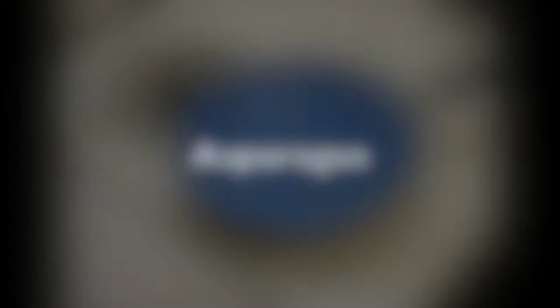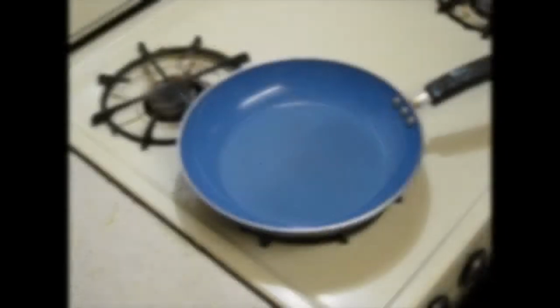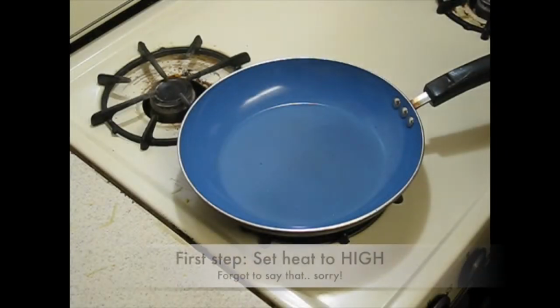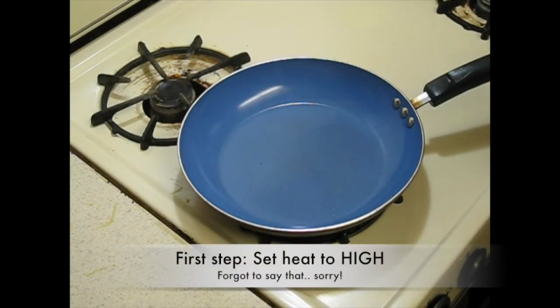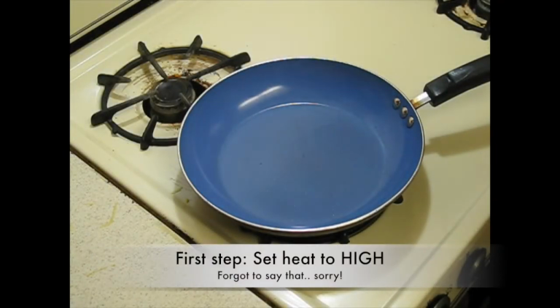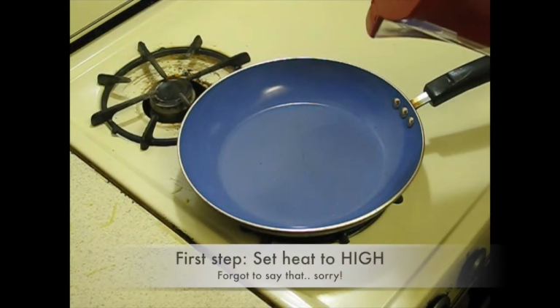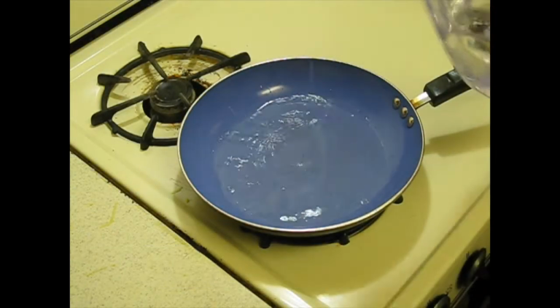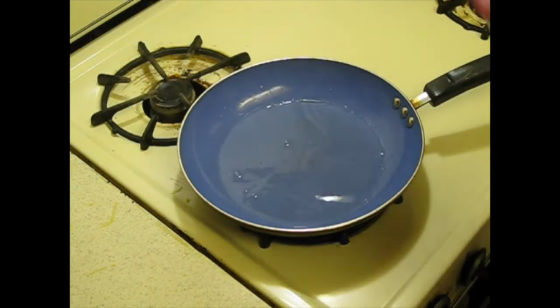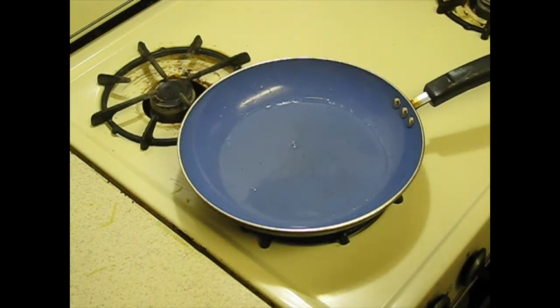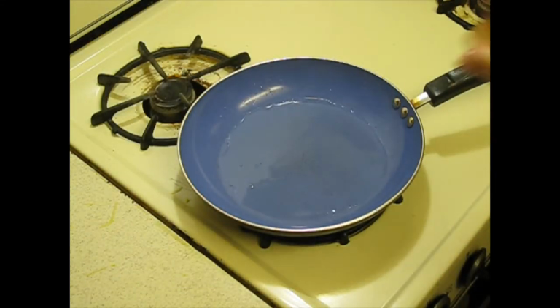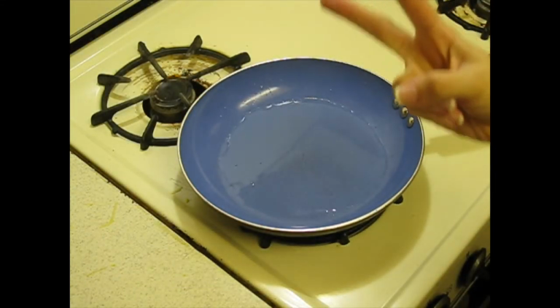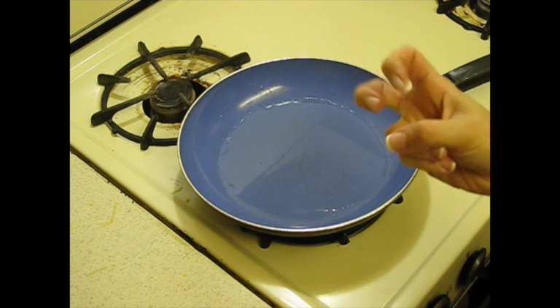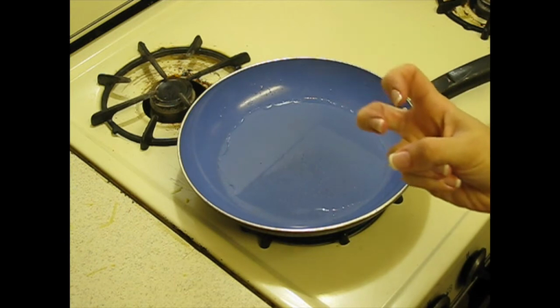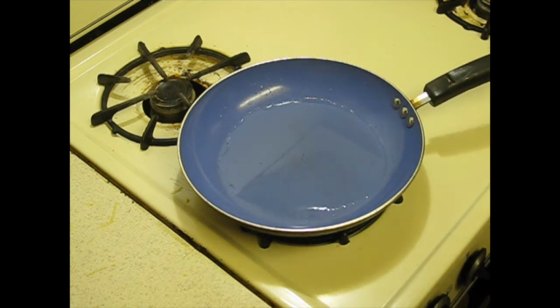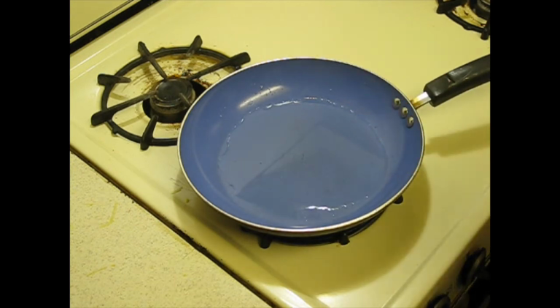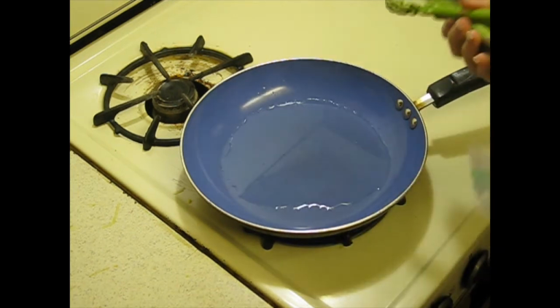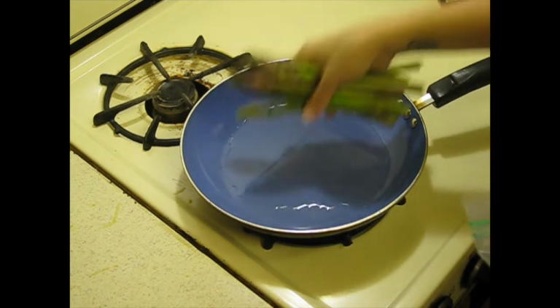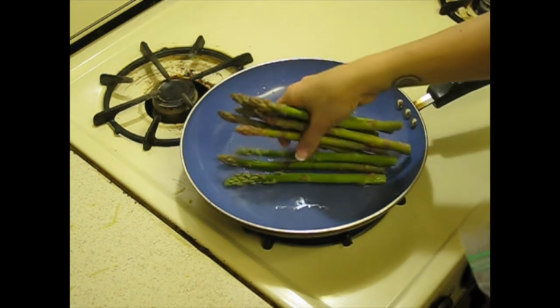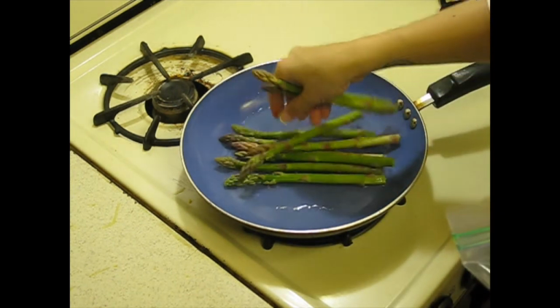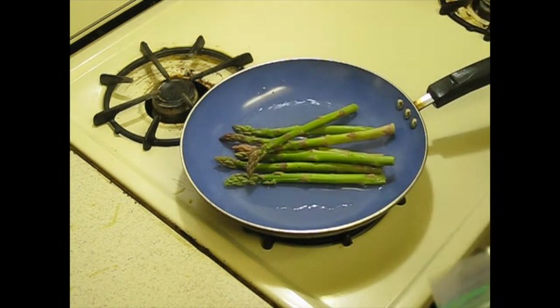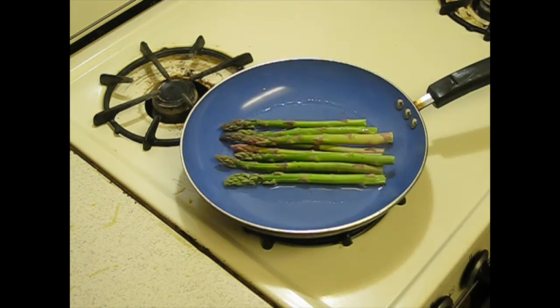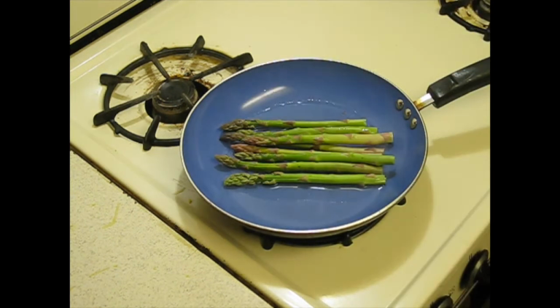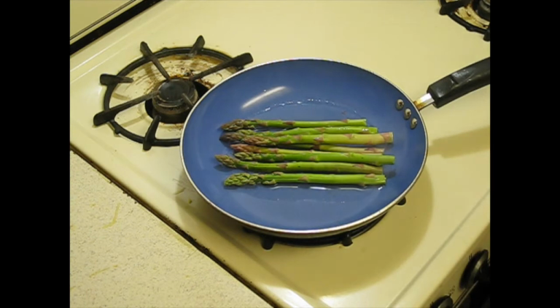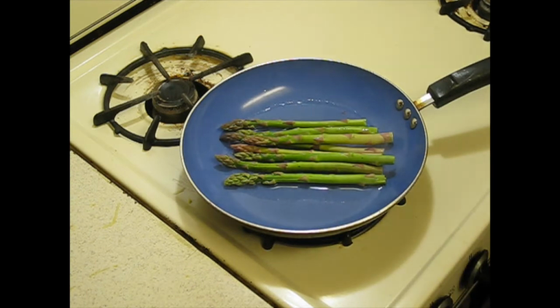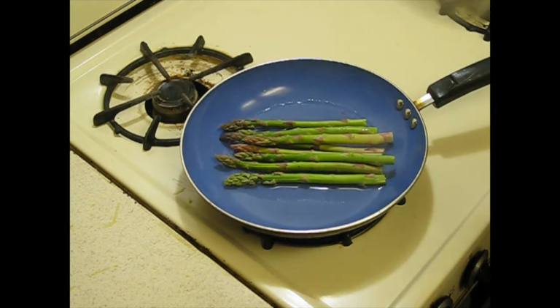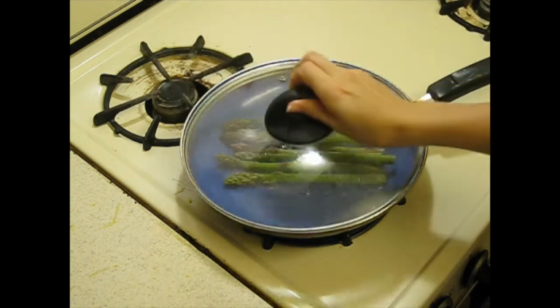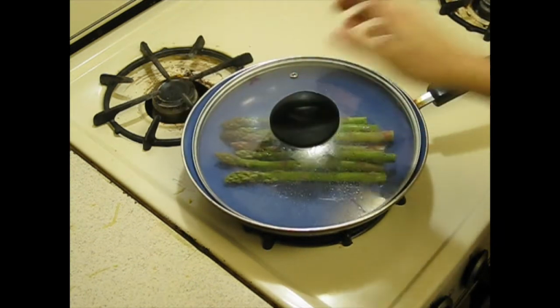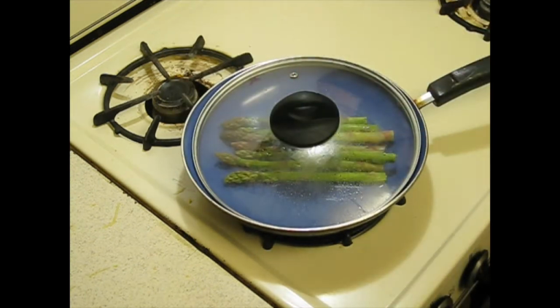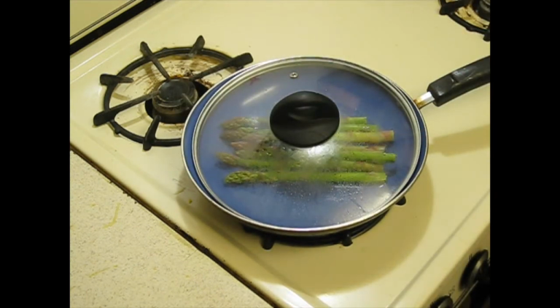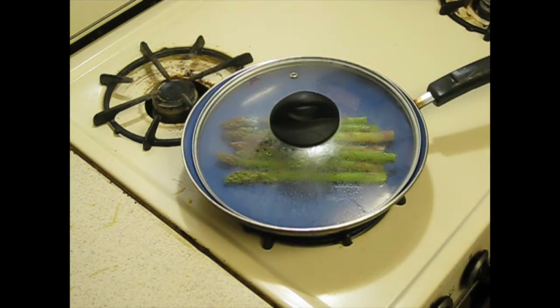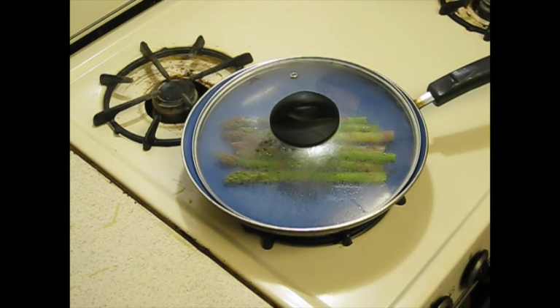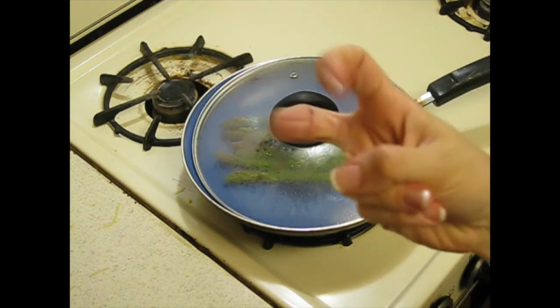The first thing I add is a little bit of water, because I am going to steam my asparagus. Here's my asparaguses, and this is the very difficult part, but now I cover it and wait while it steams.